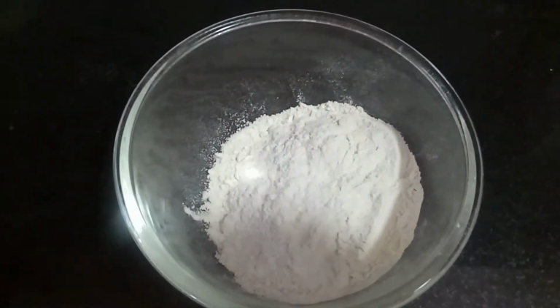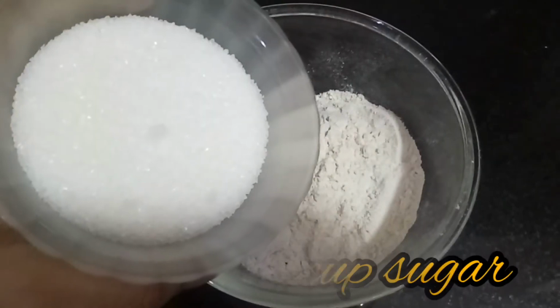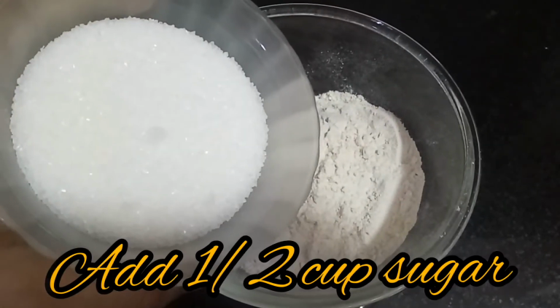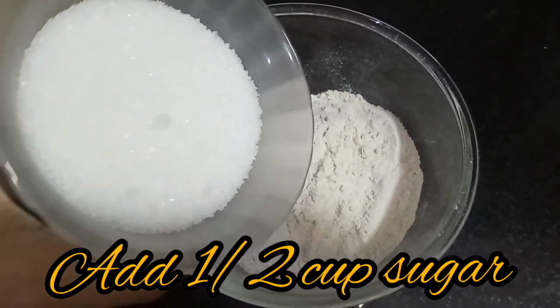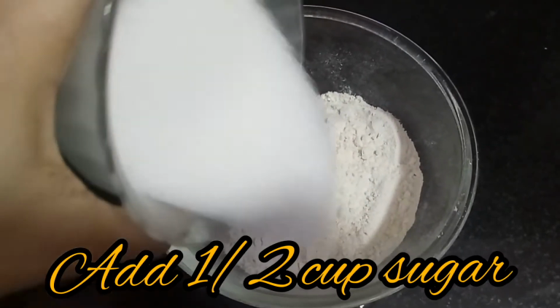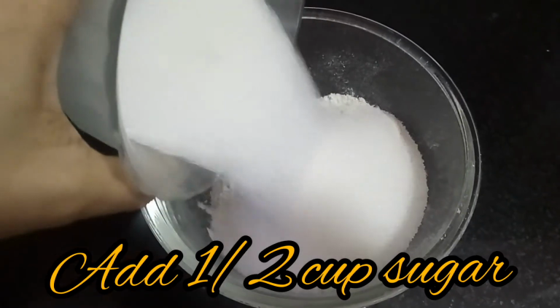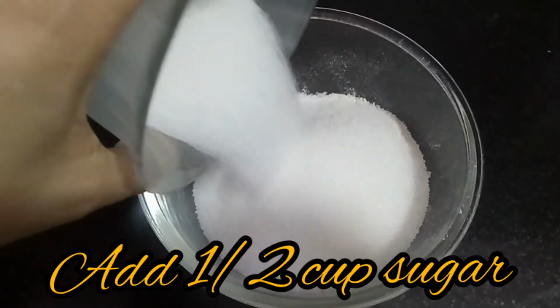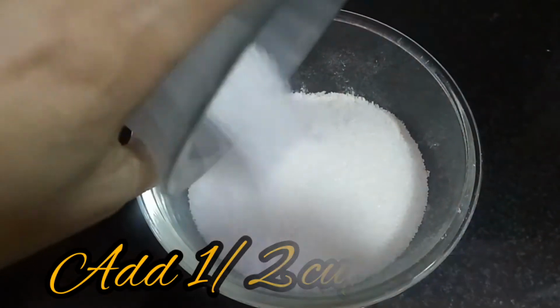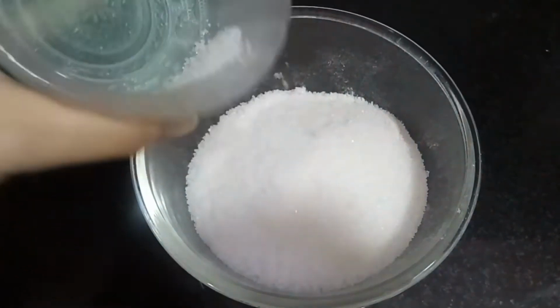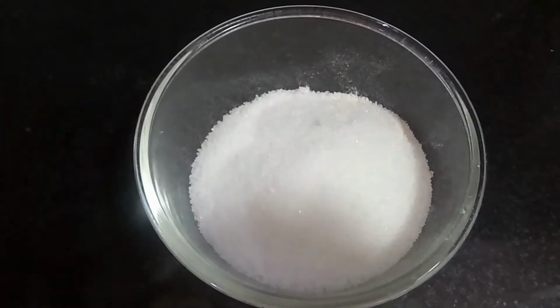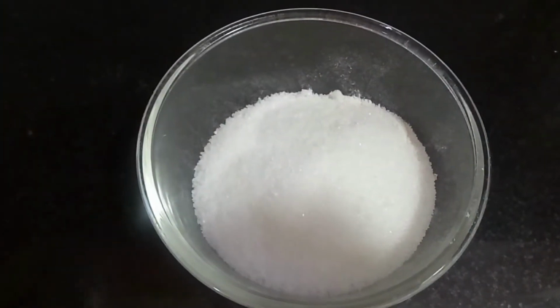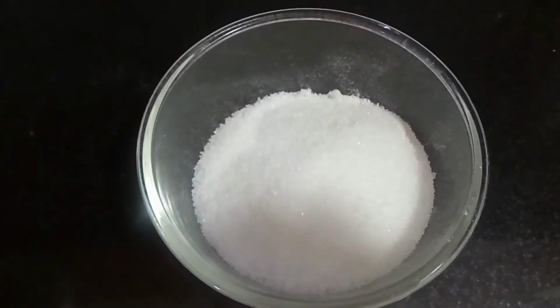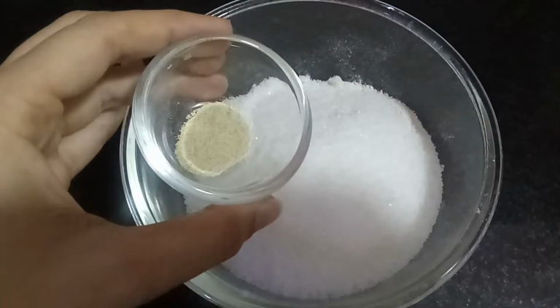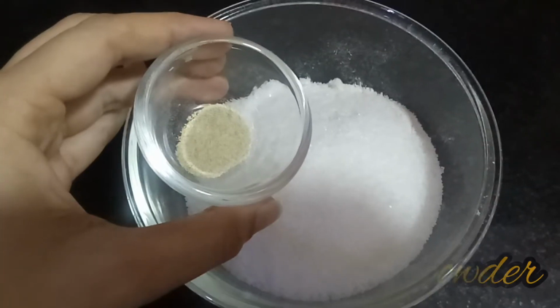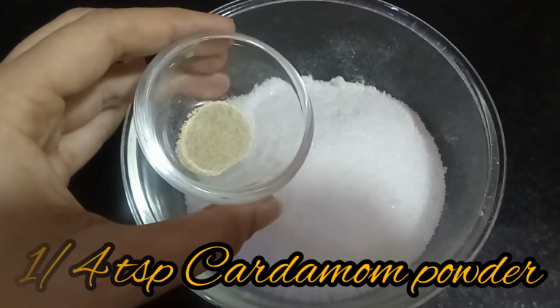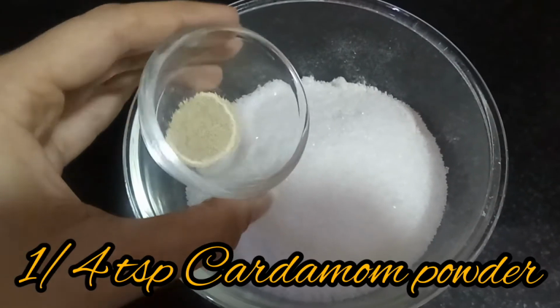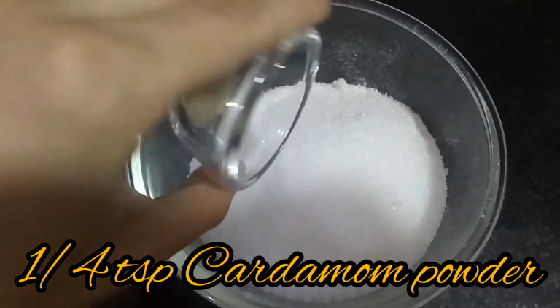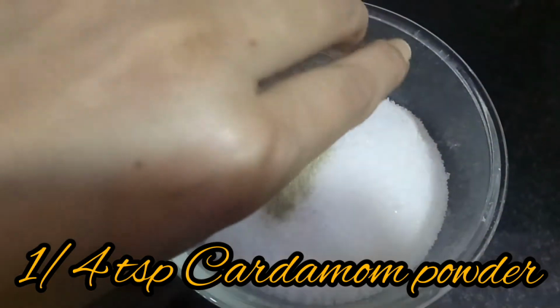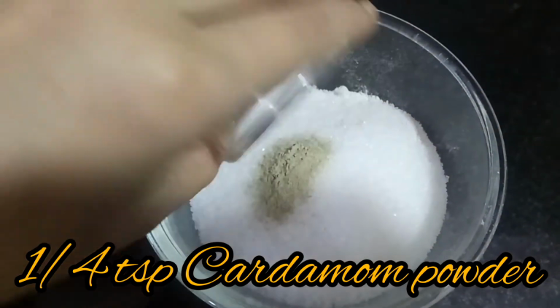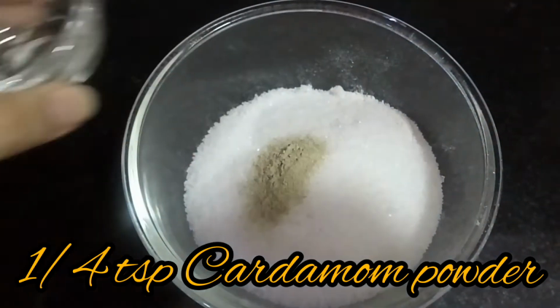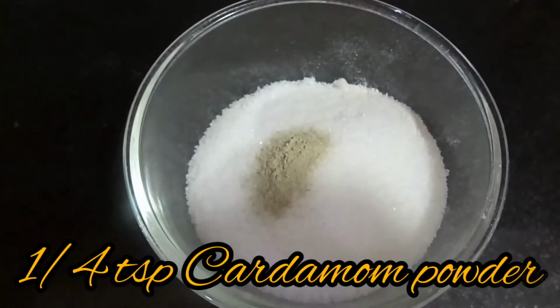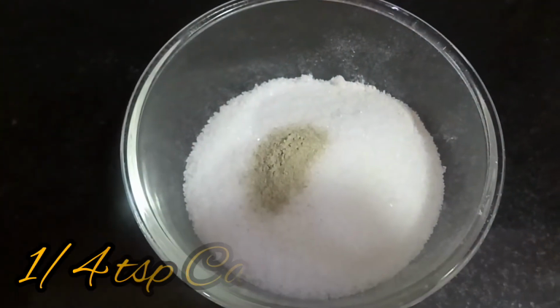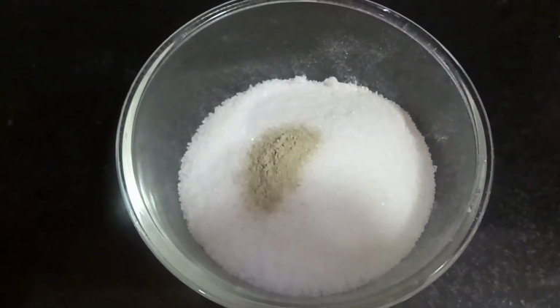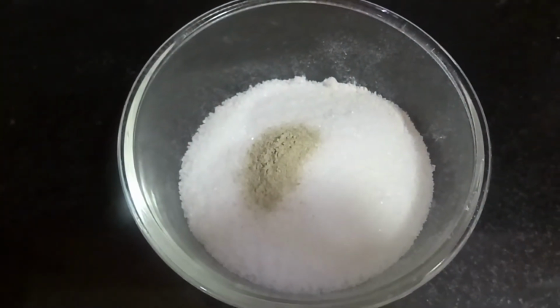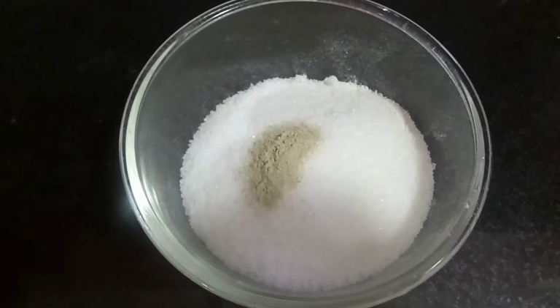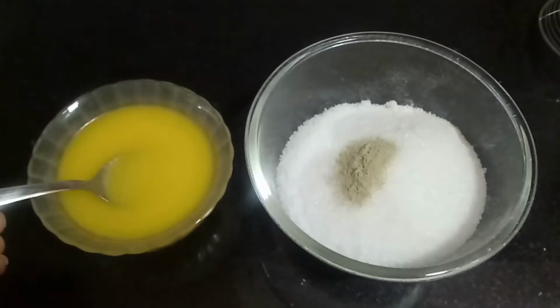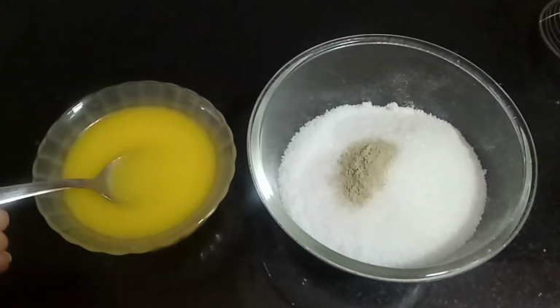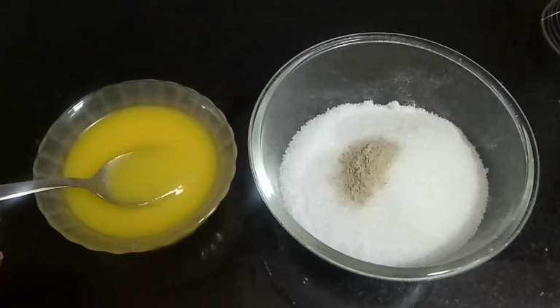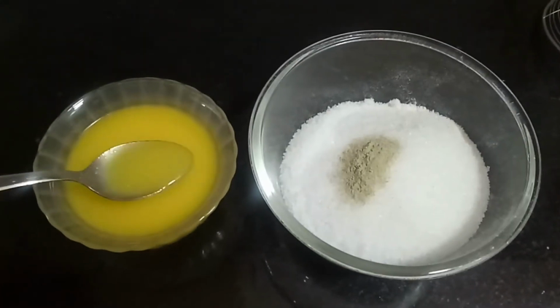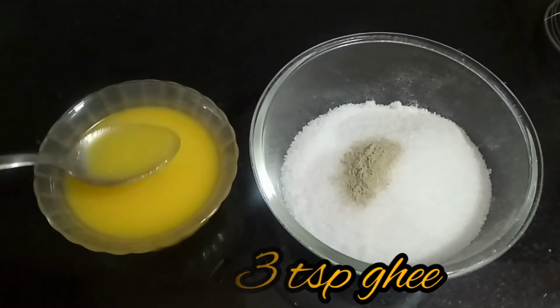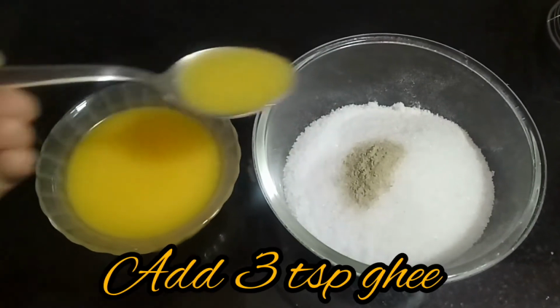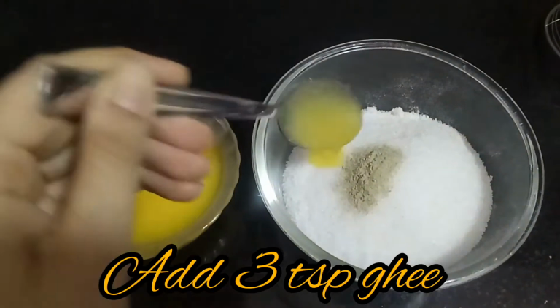Then add sugar. Next, add cardamom powder. Add 3 spoons of ghee into it.